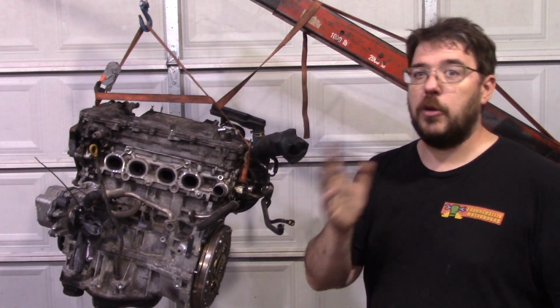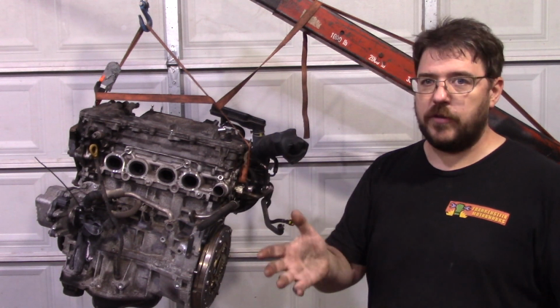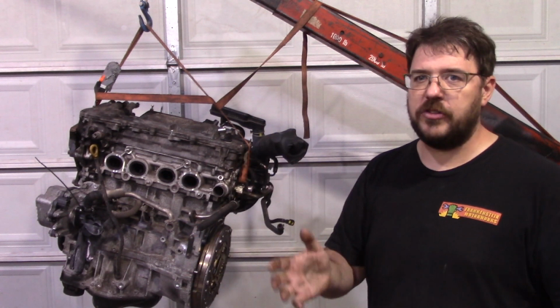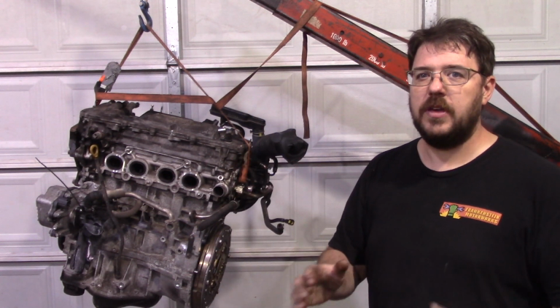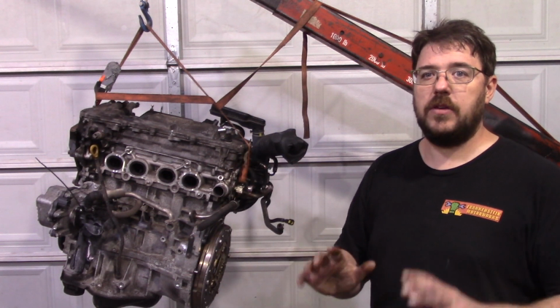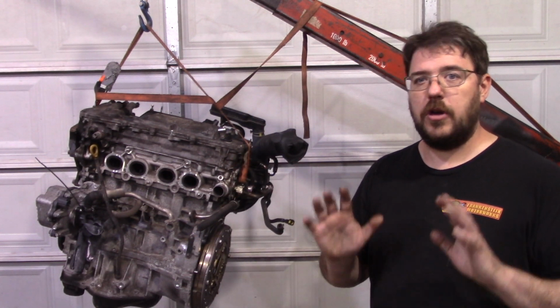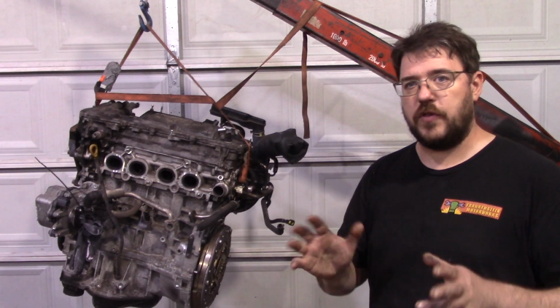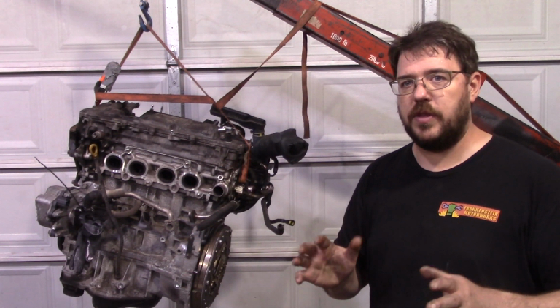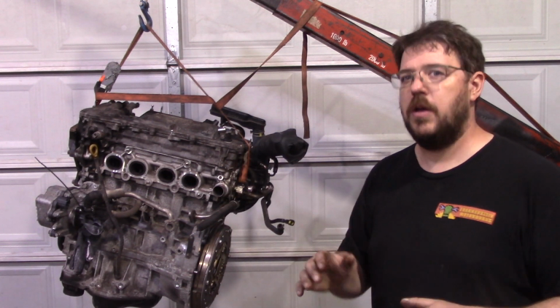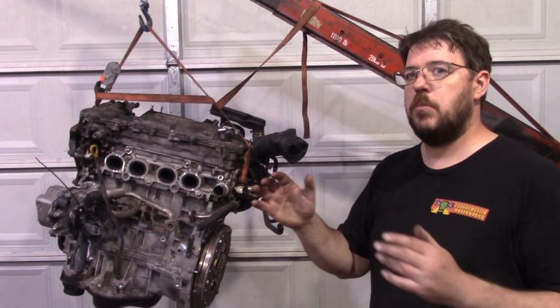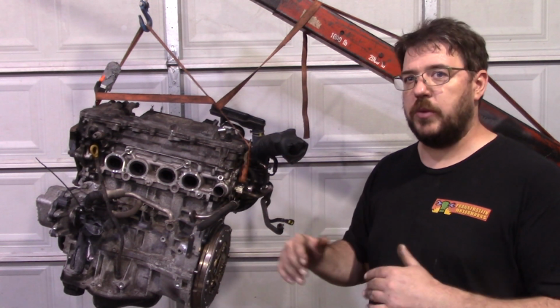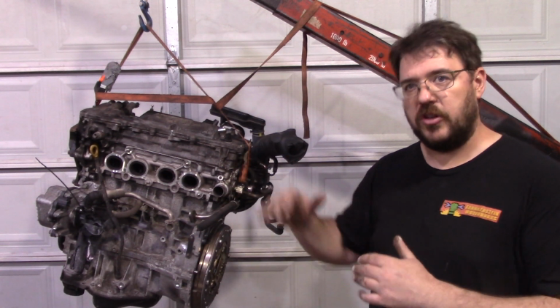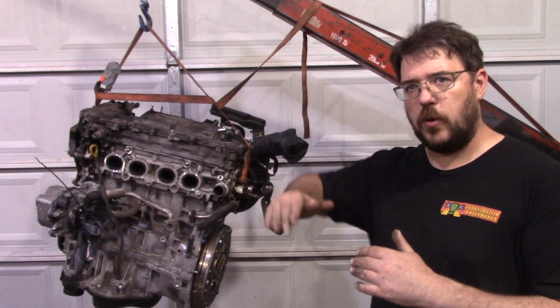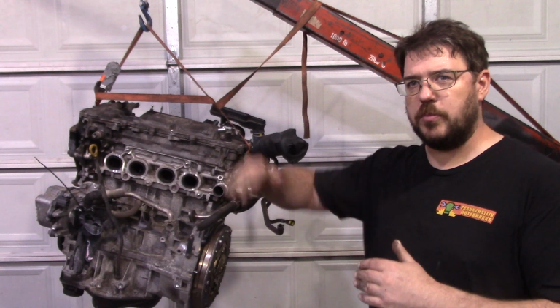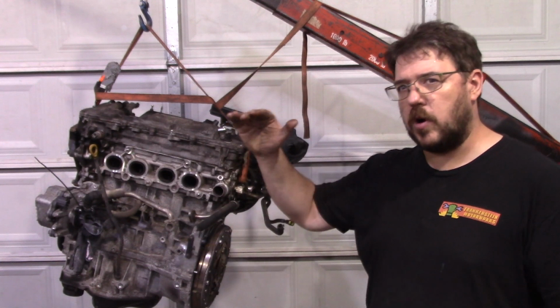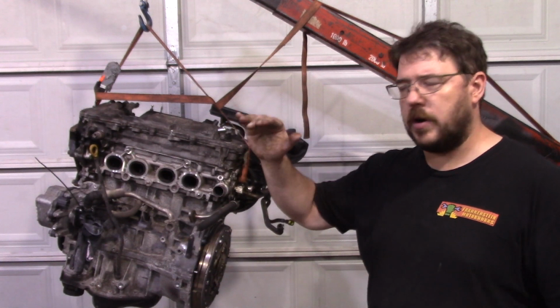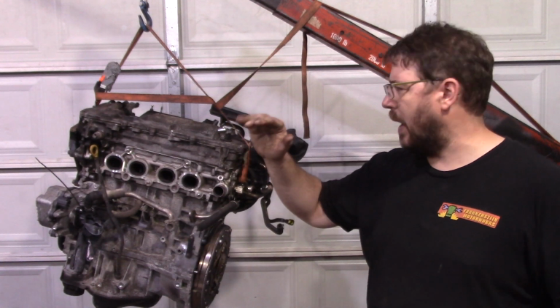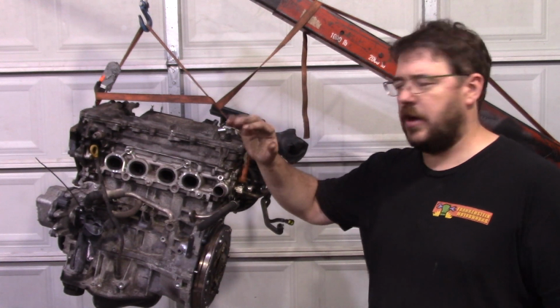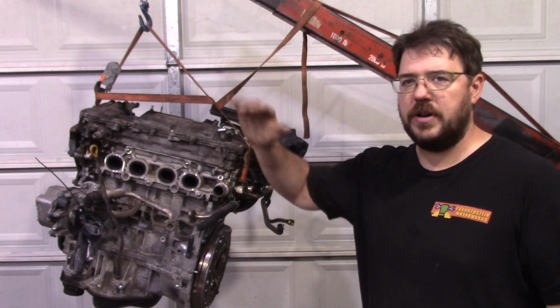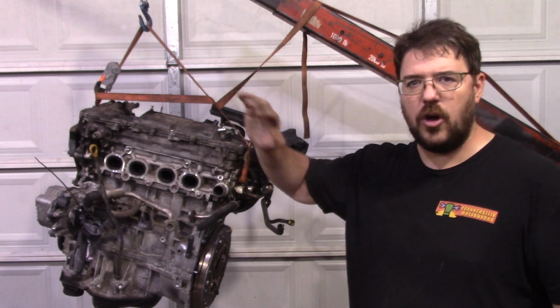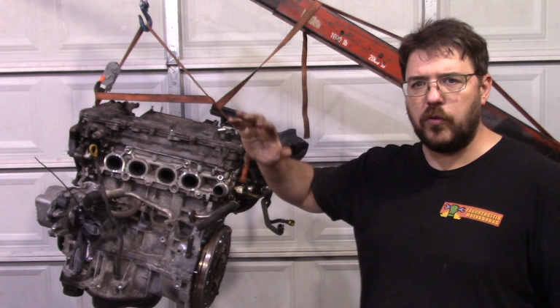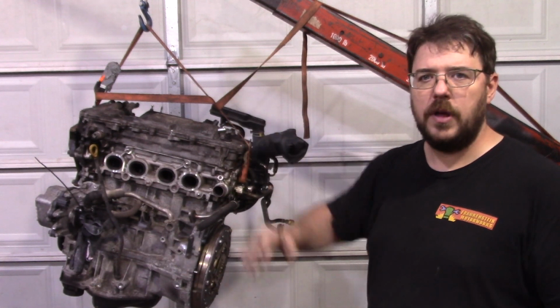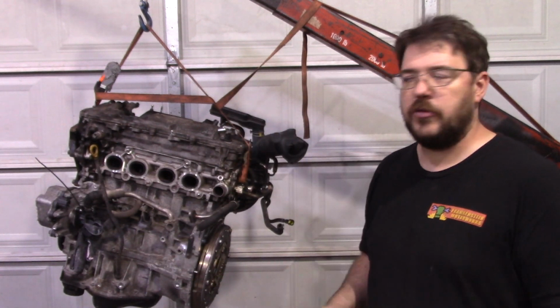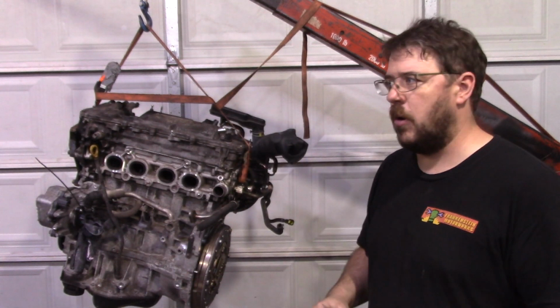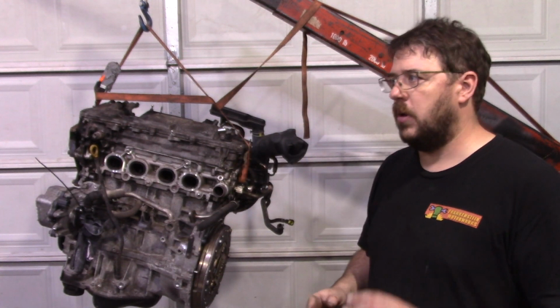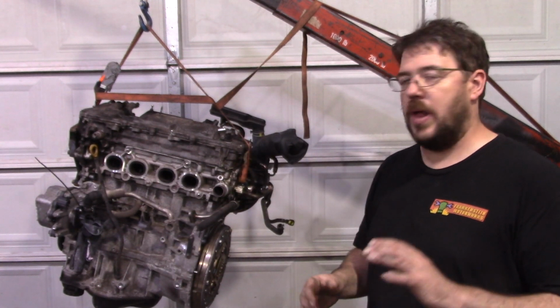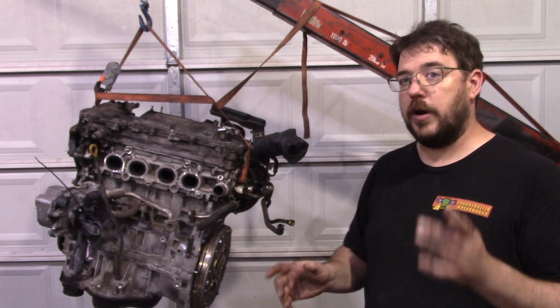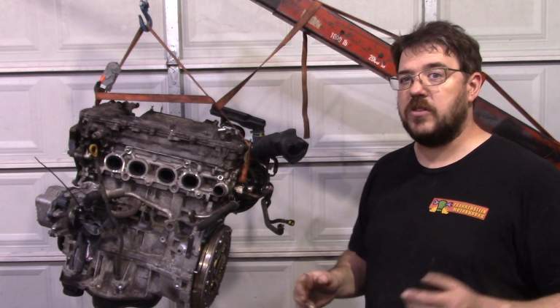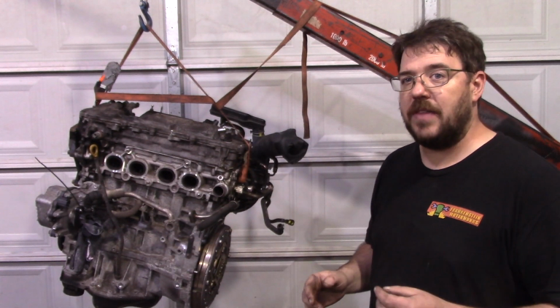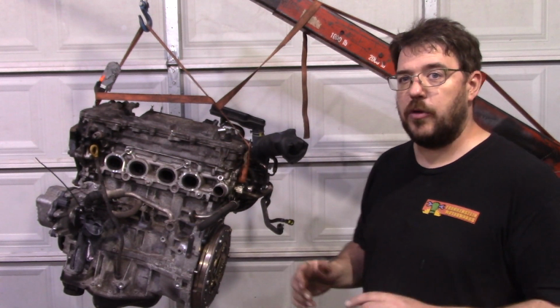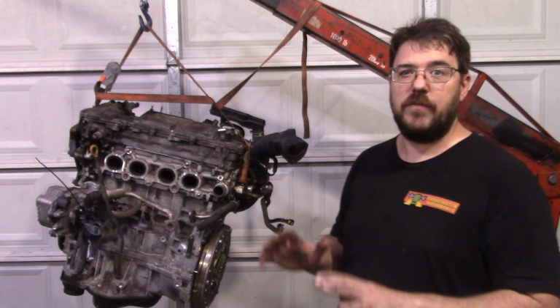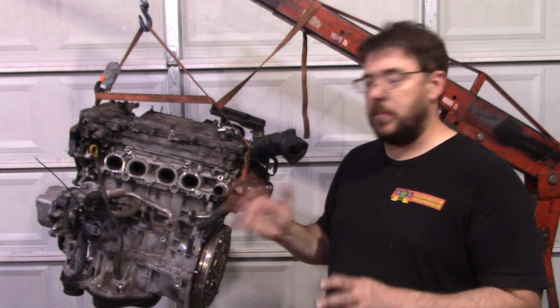Volumetric efficiency is a huge factor in there. But as we discussed before, this motor is already around 100% — a little over. So while there are gains to be had there, they're not very big.